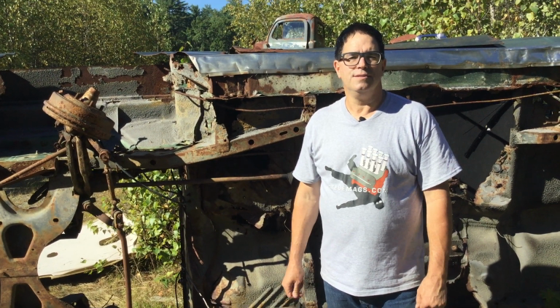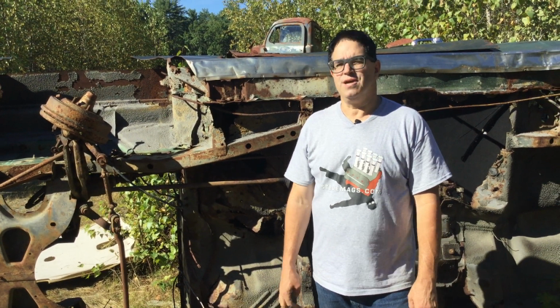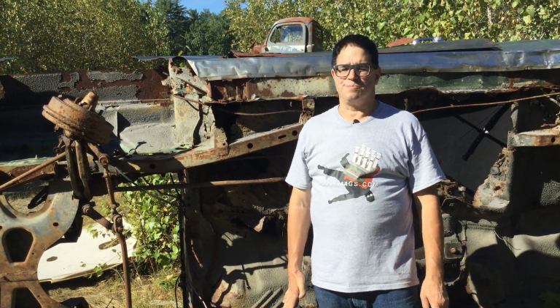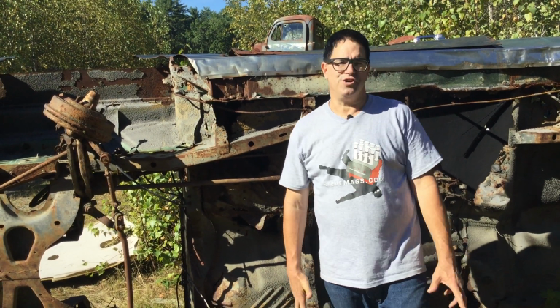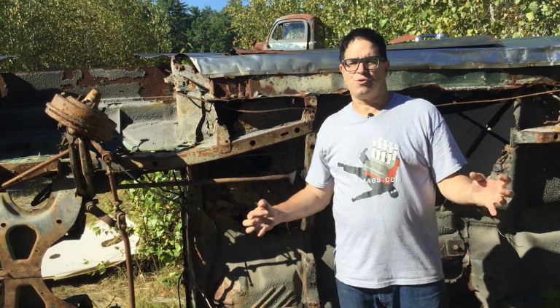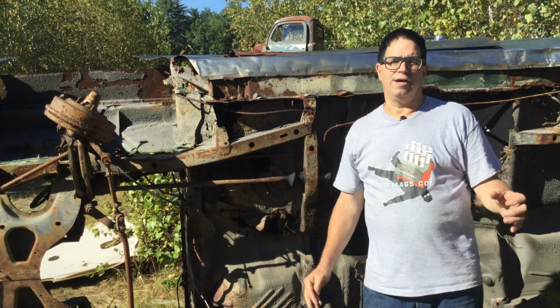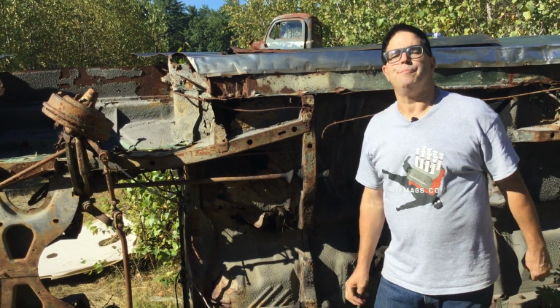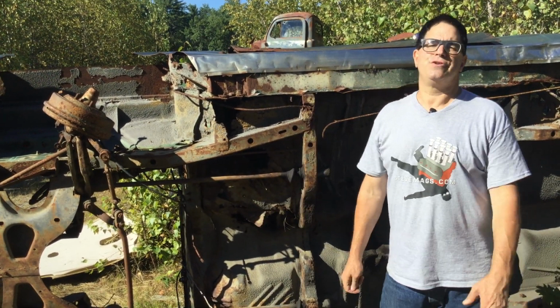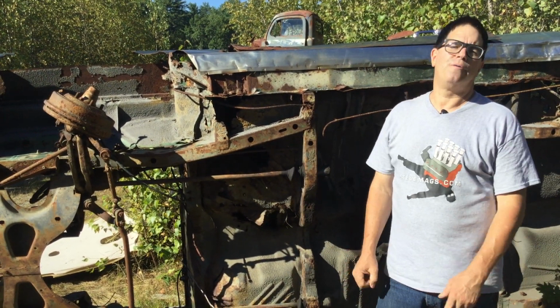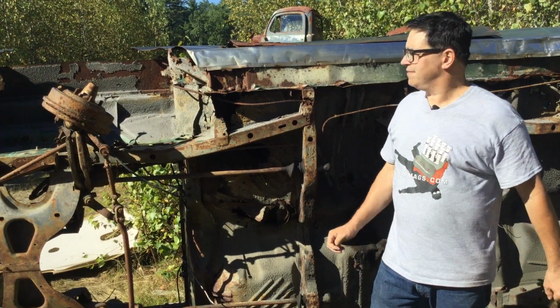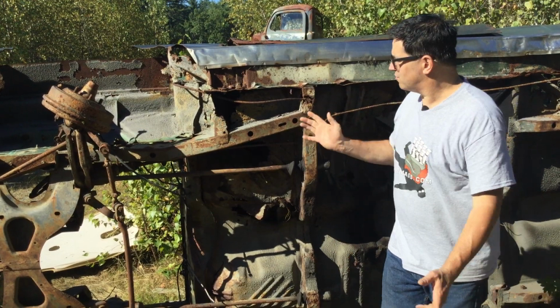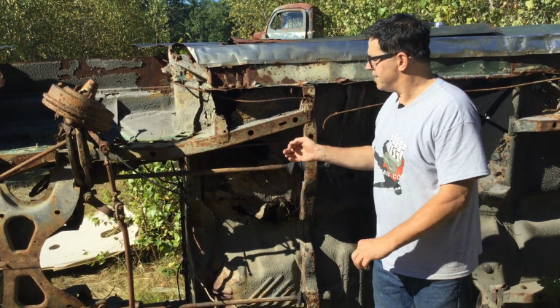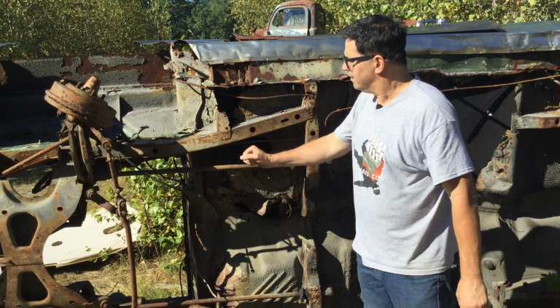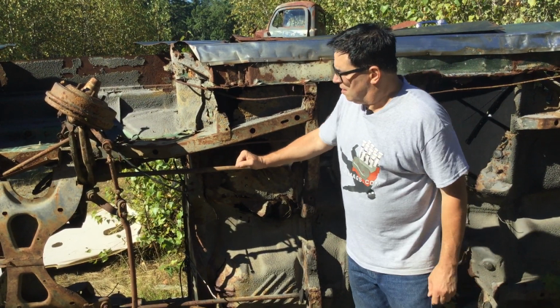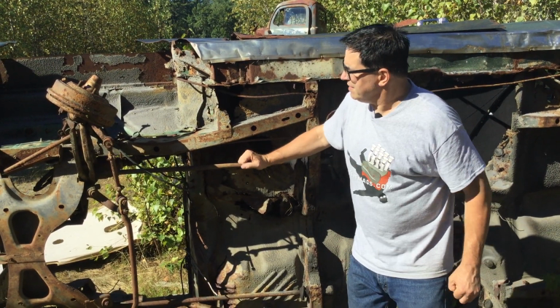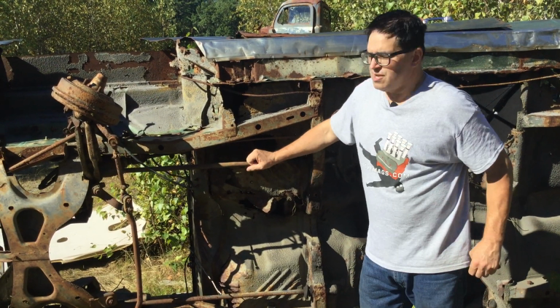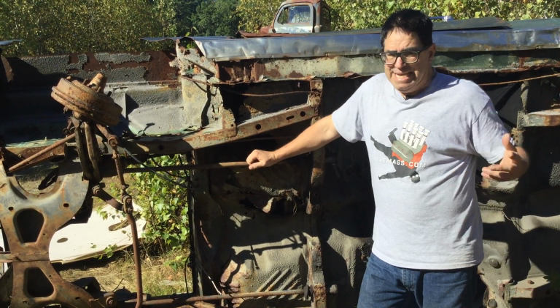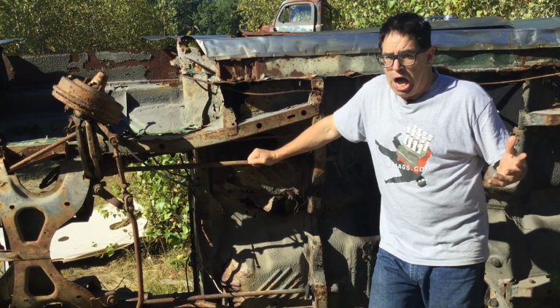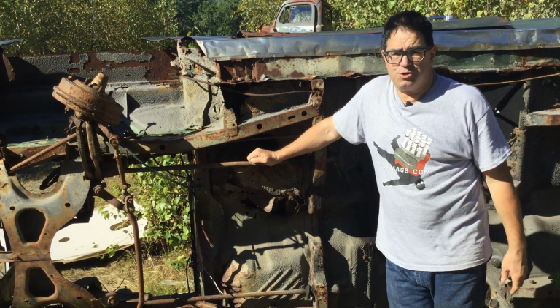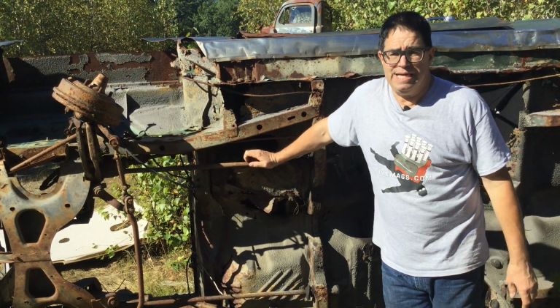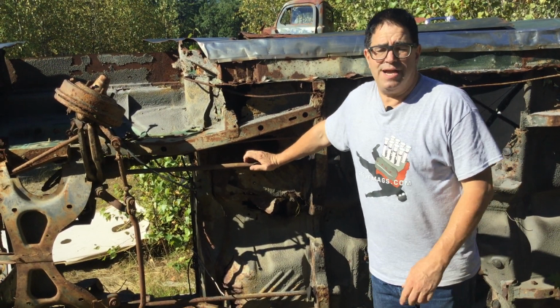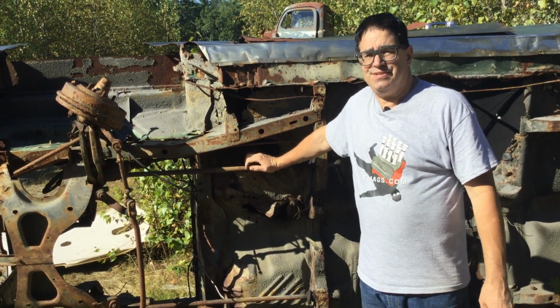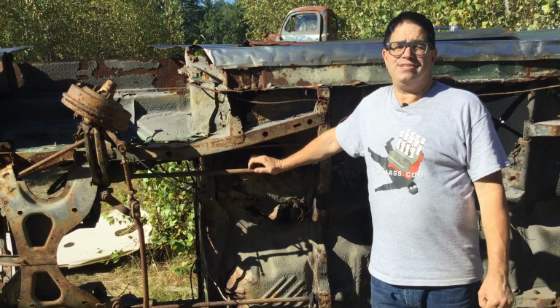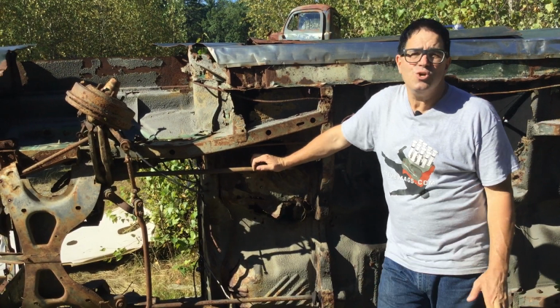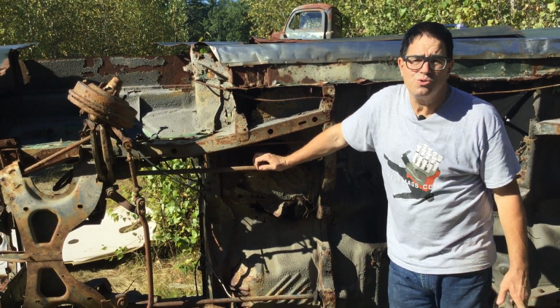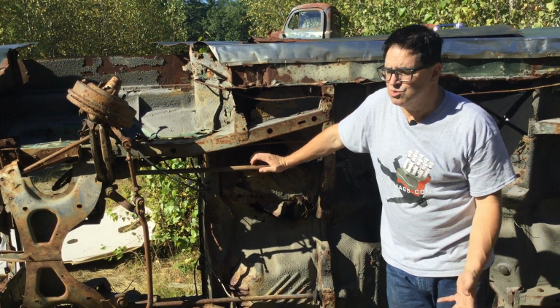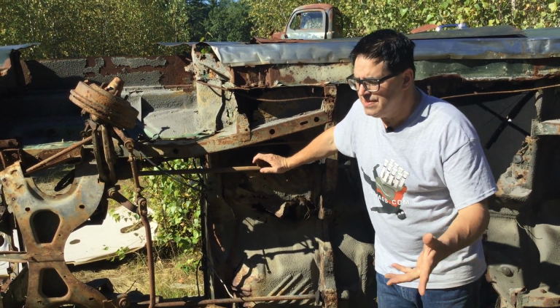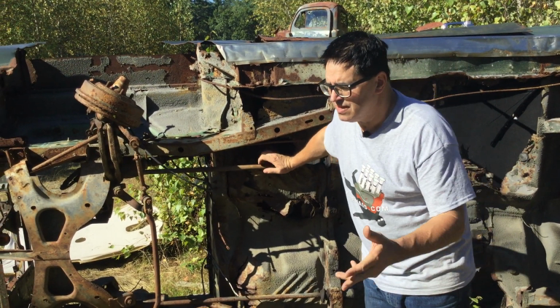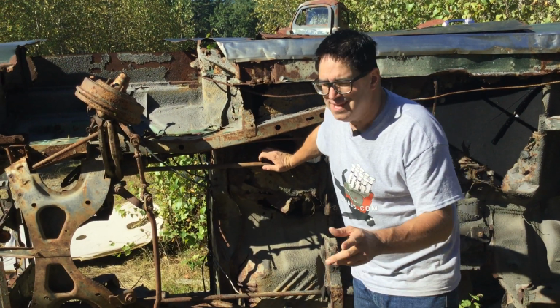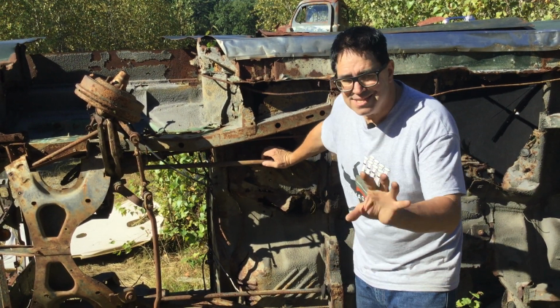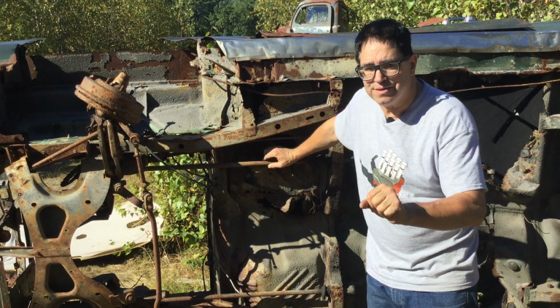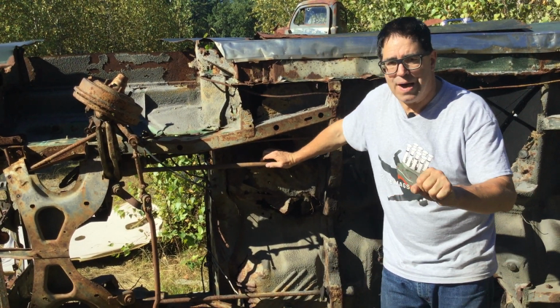Steven Yanti with more Junkyard Crawling here at Burniston Auto Wrecking. This is a great example of Chrysler's B-Body, which was made from 1962 through 1978 or thereabouts.